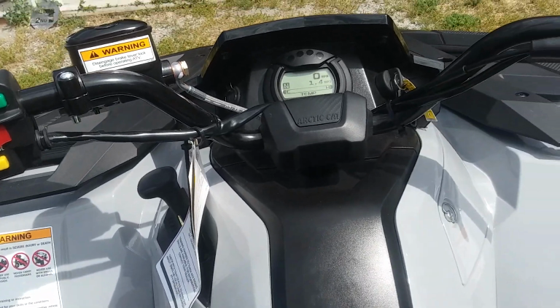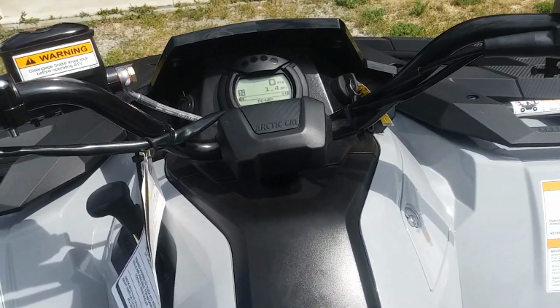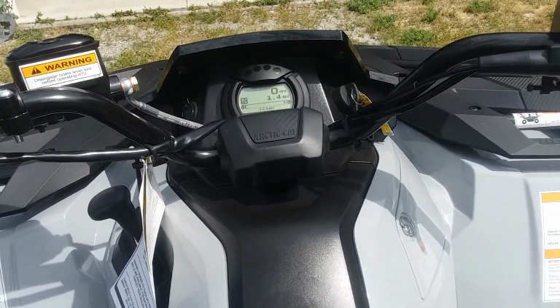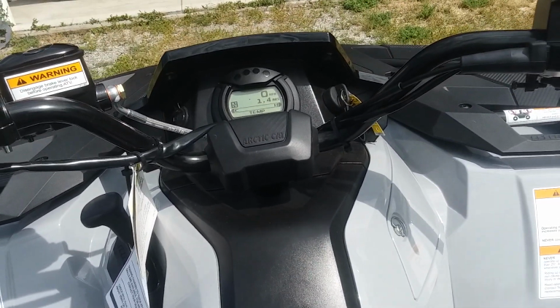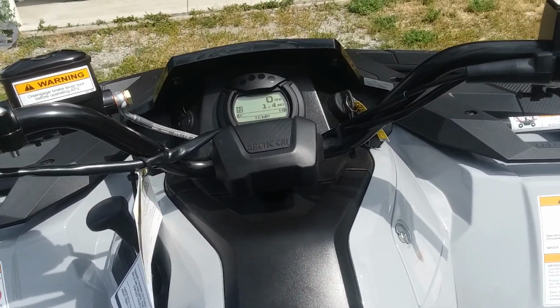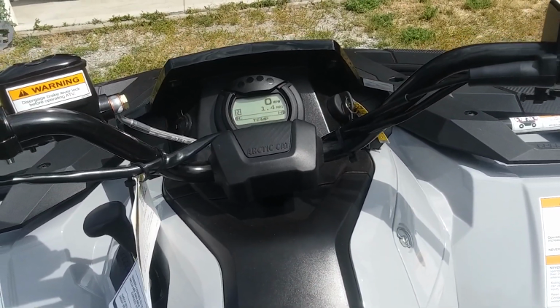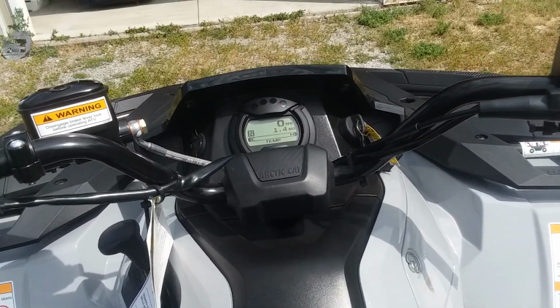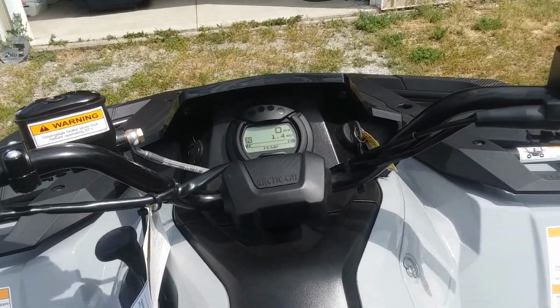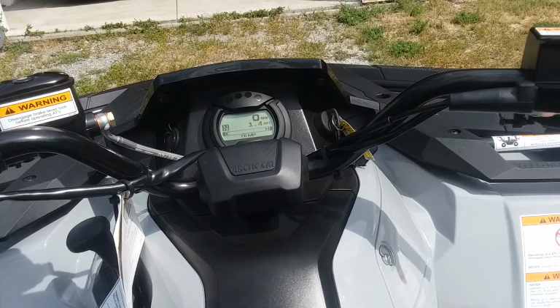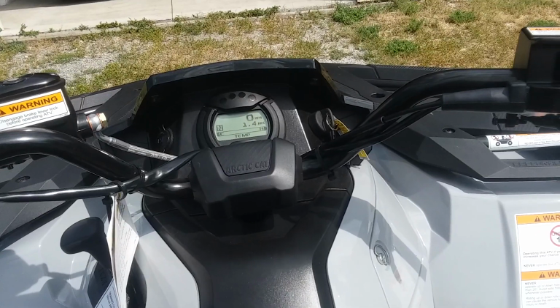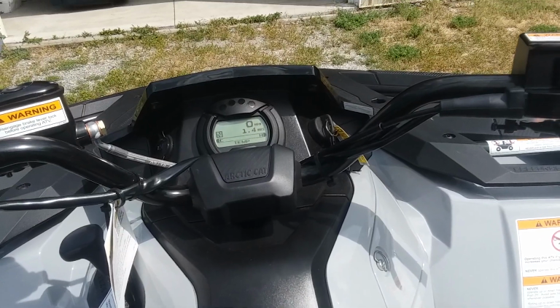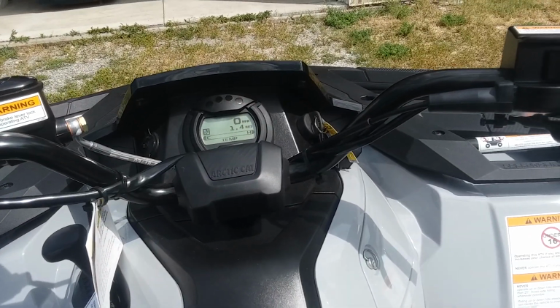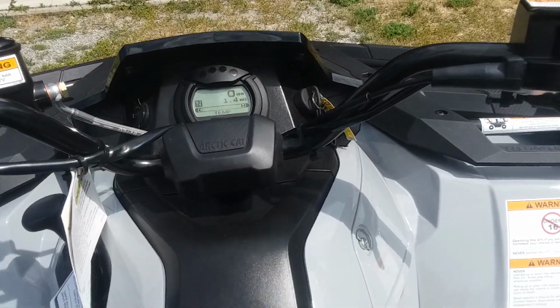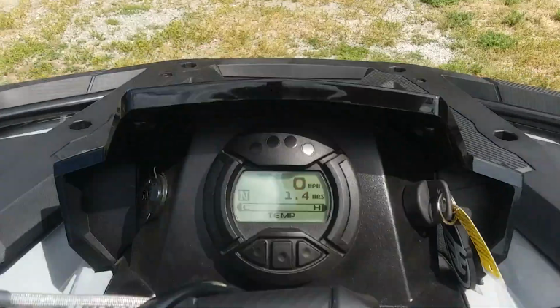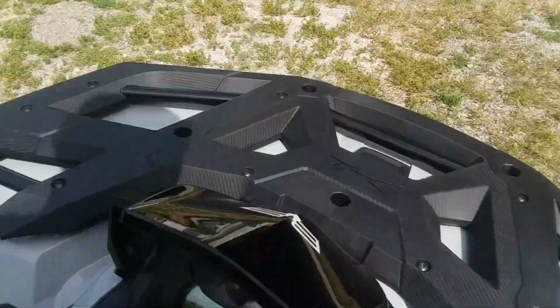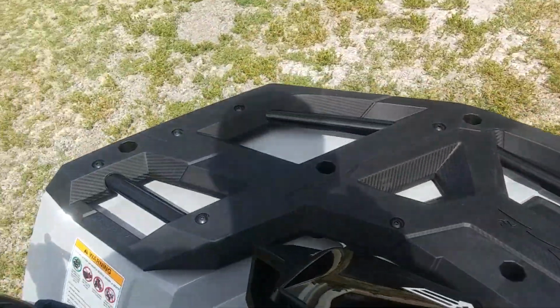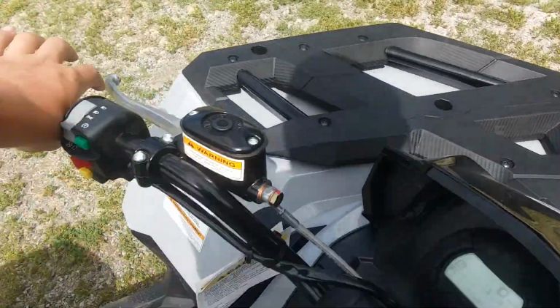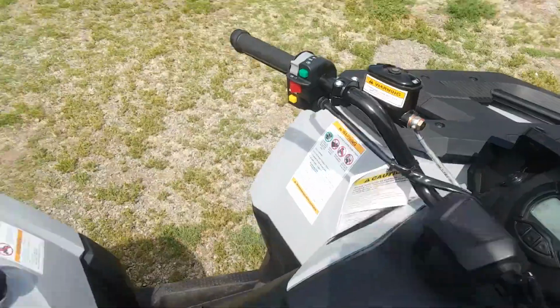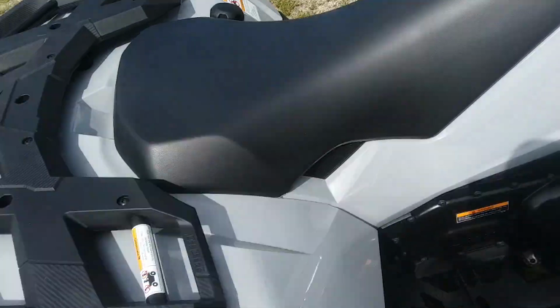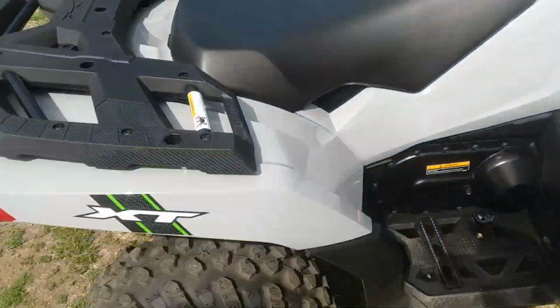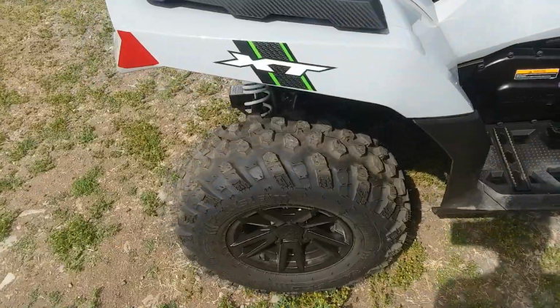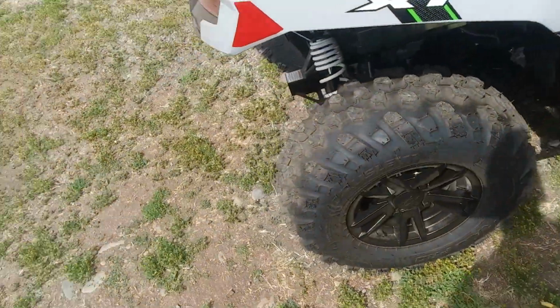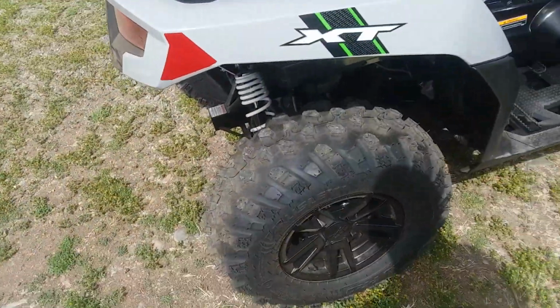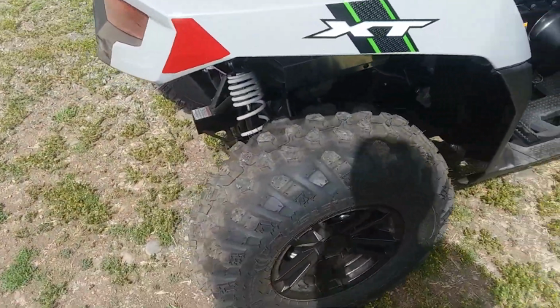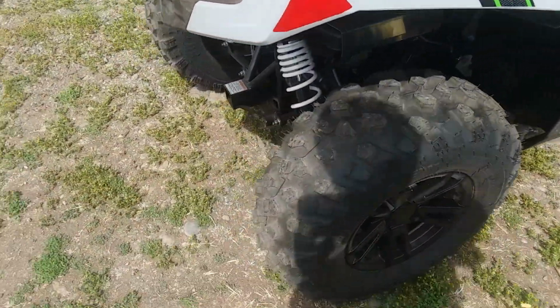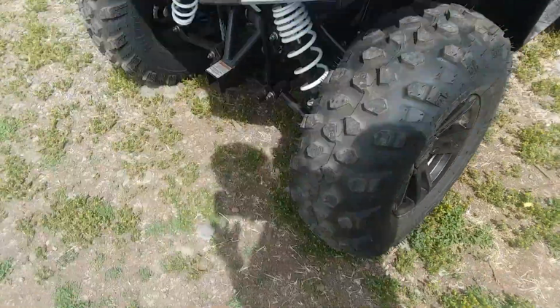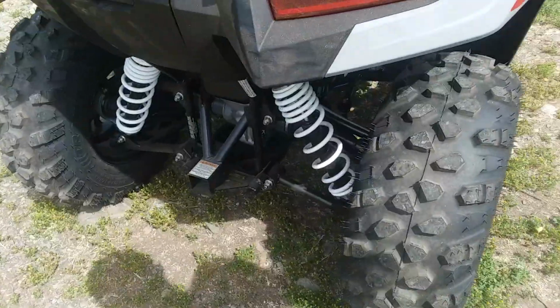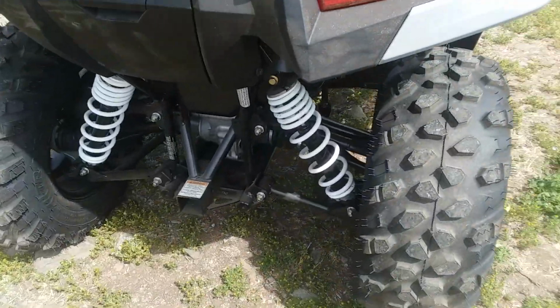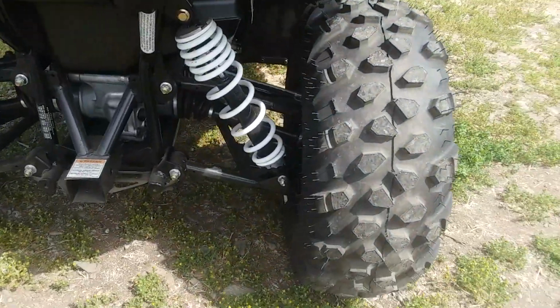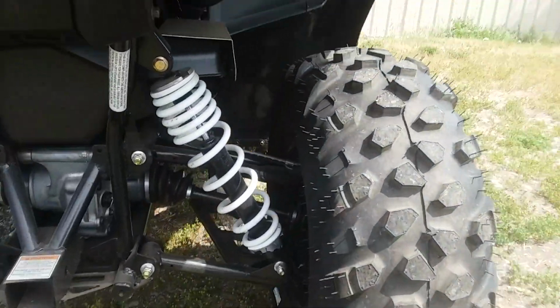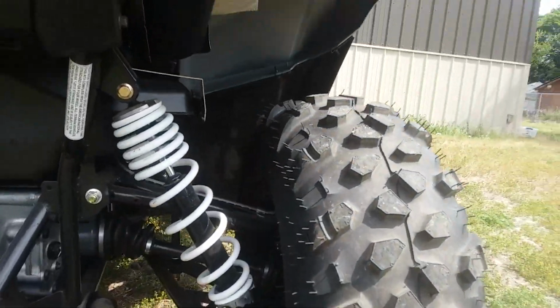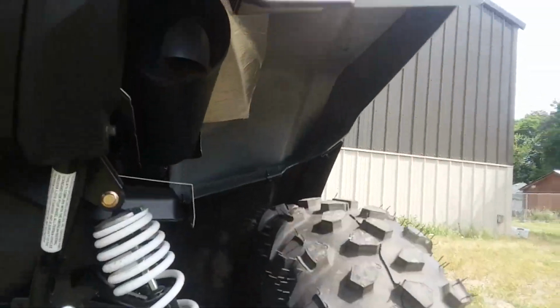It's very quiet at idle — even quieter than my Suzuki Ozark 400. But once you get up into the RPMs, she sings pretty well. There's a little exhaust down there.